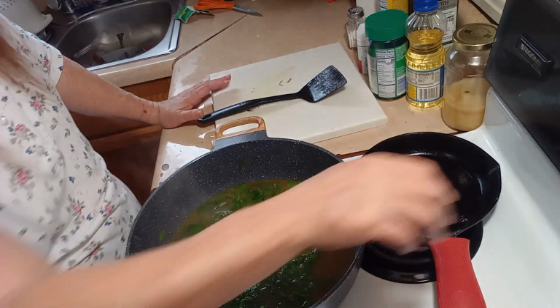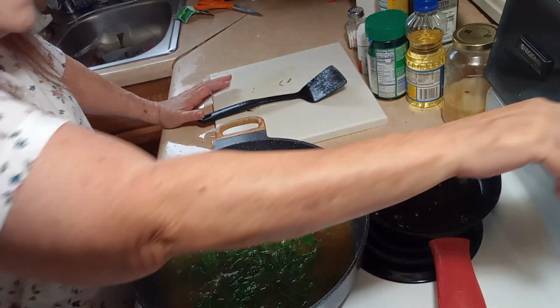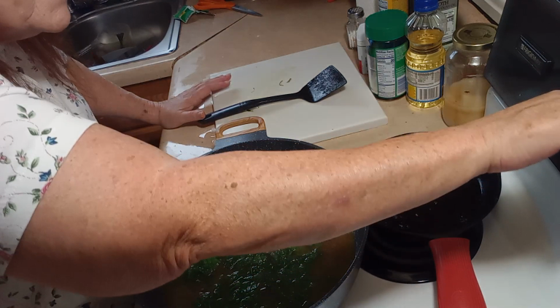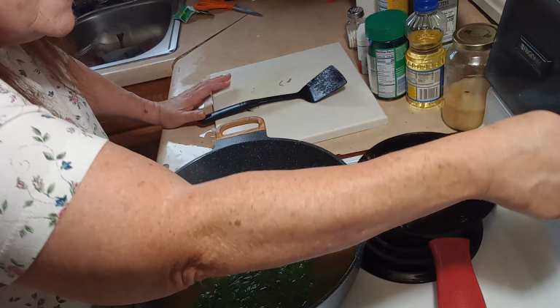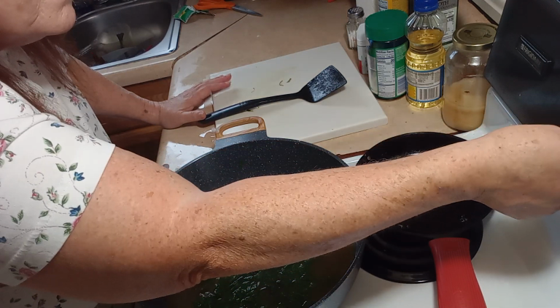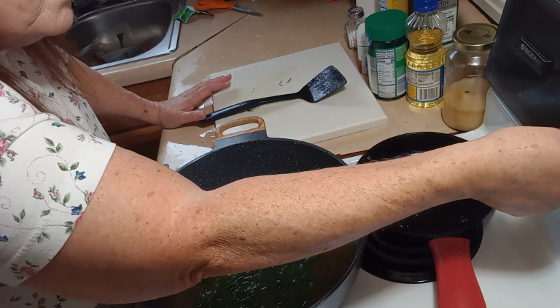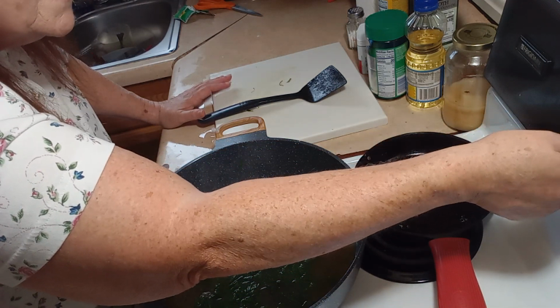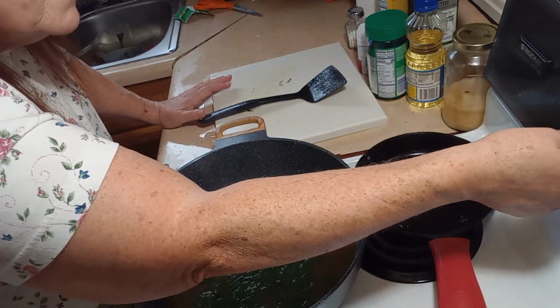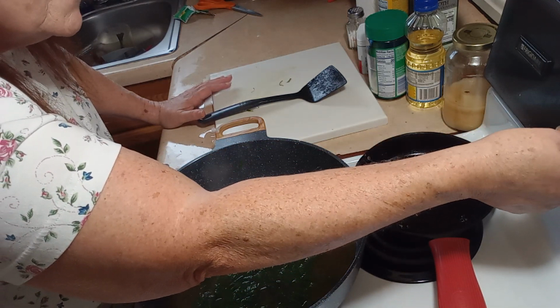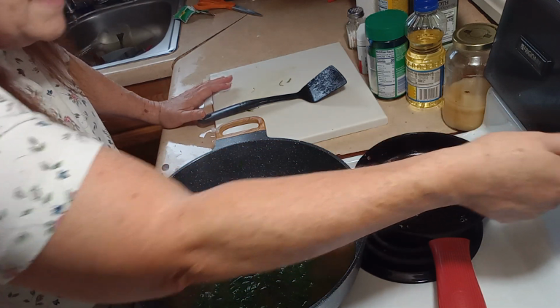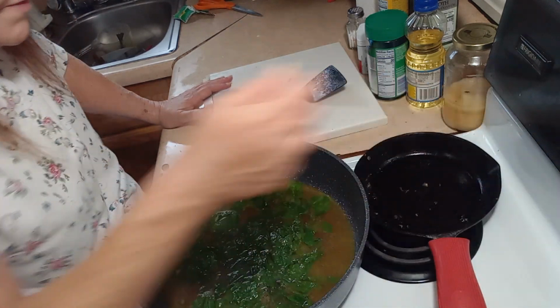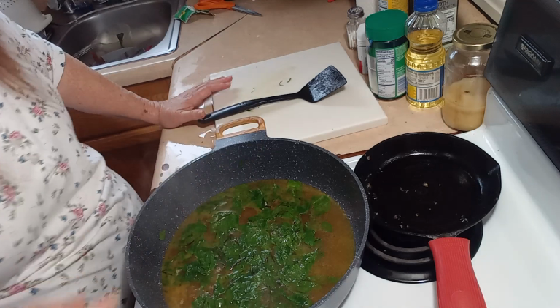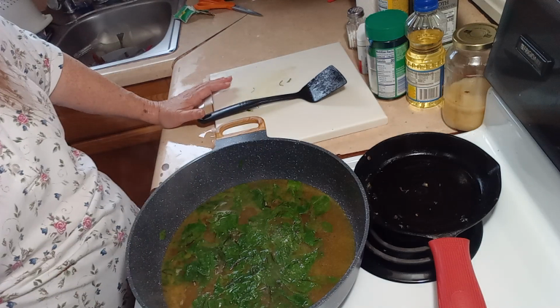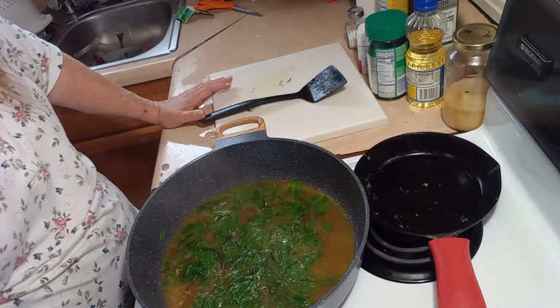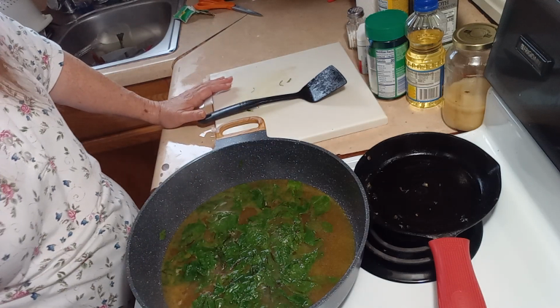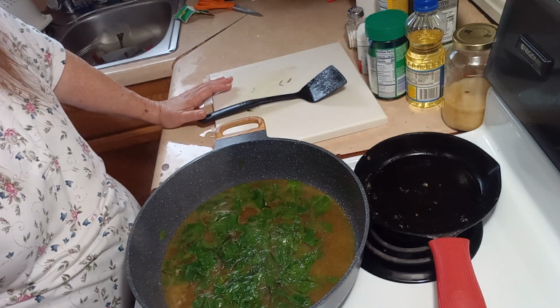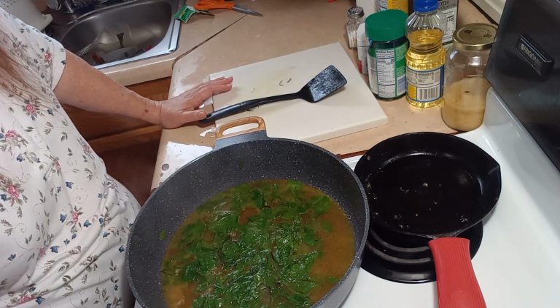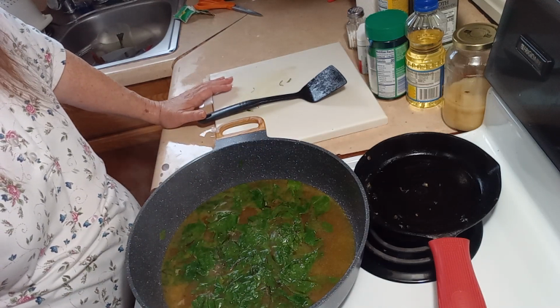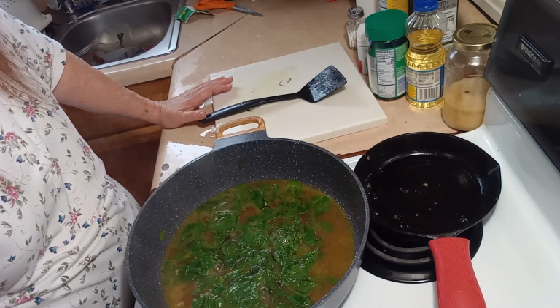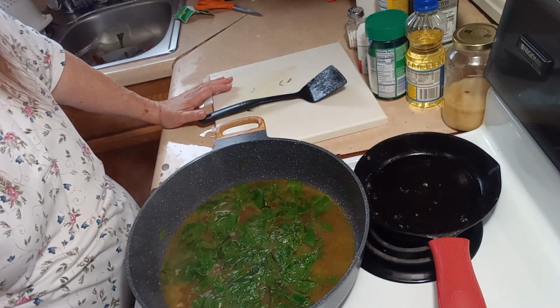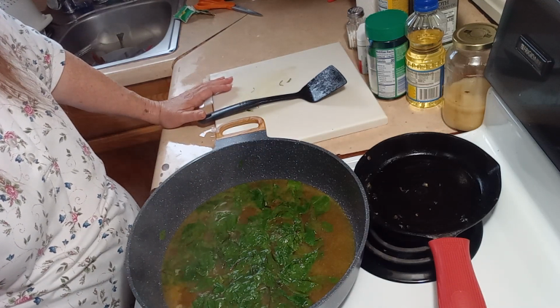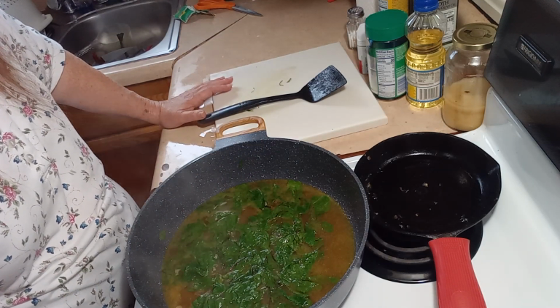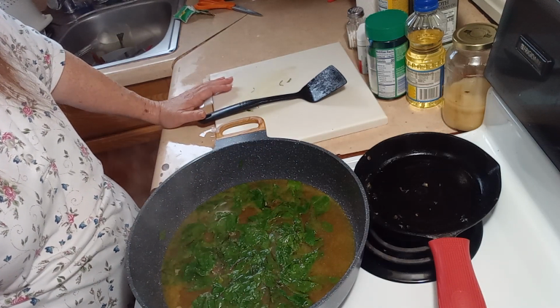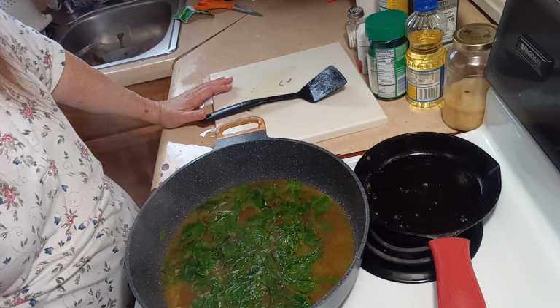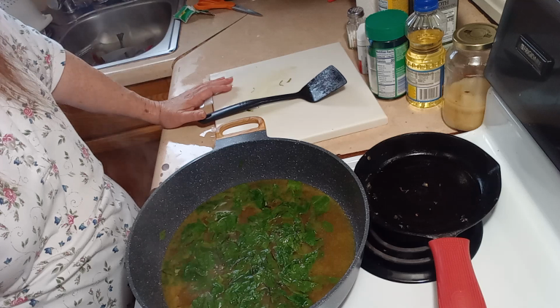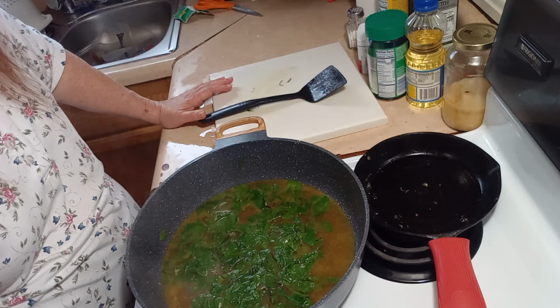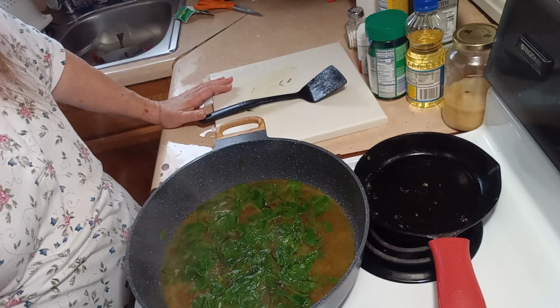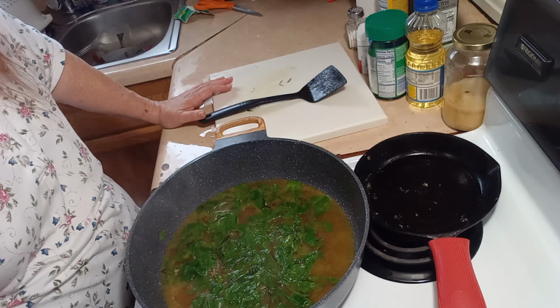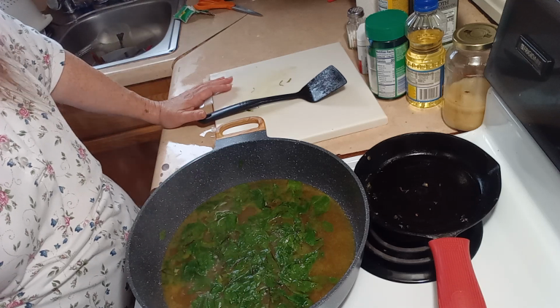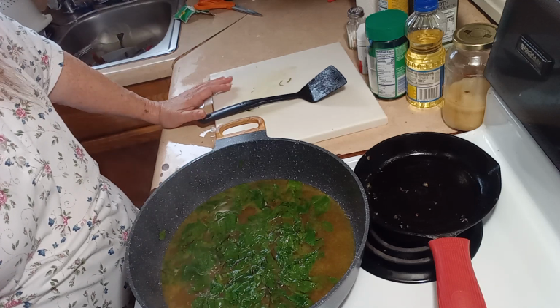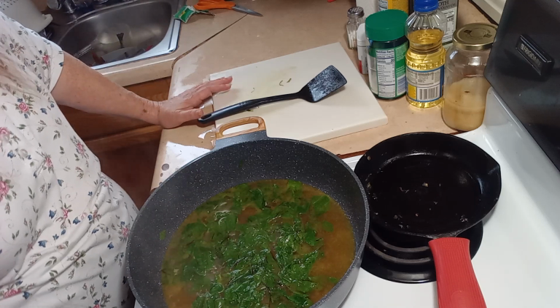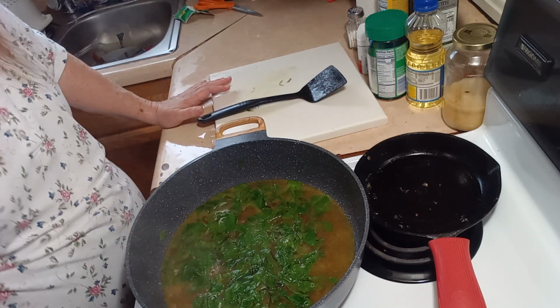It's boiling, so I'm going to turn it down to a simmer. We're going to let this cook until our Swiss chard is tender, and I'll bring you guys back.